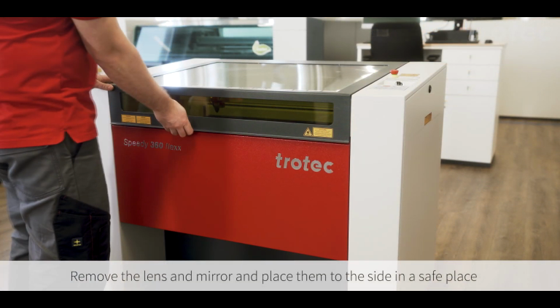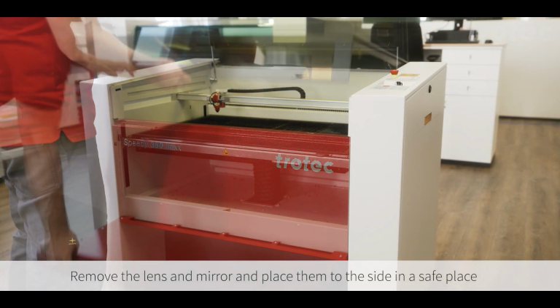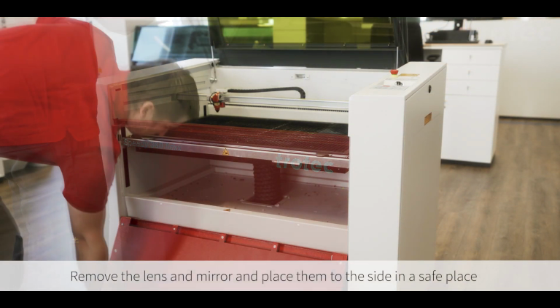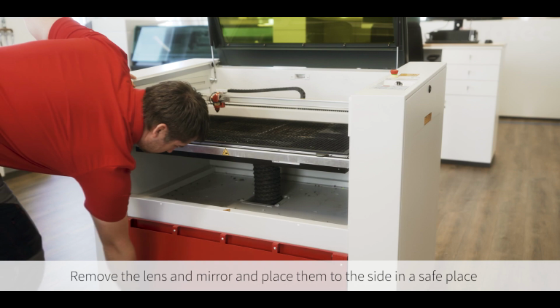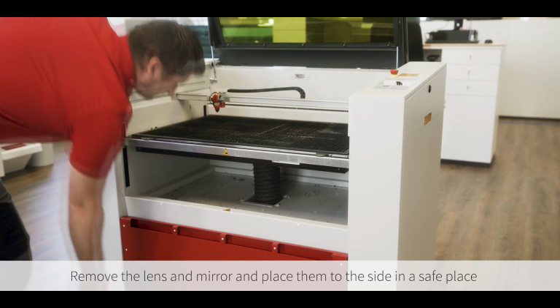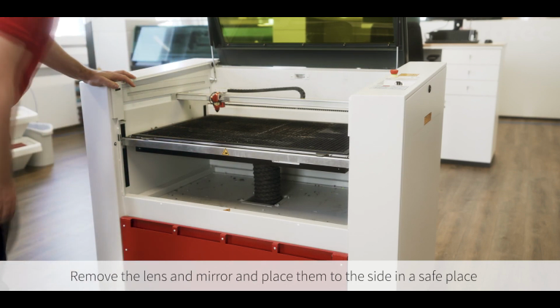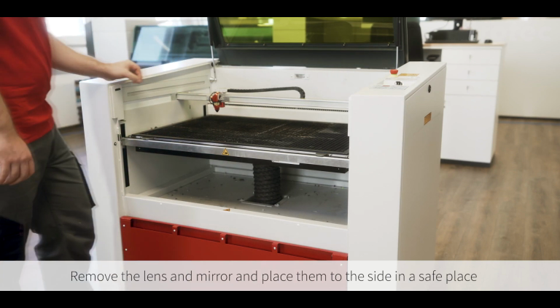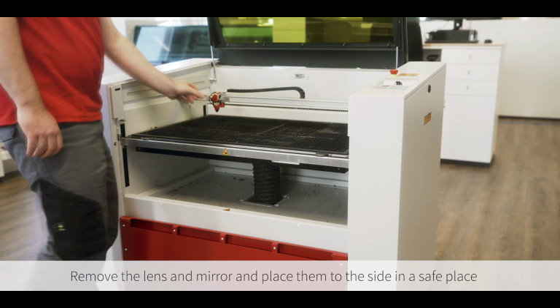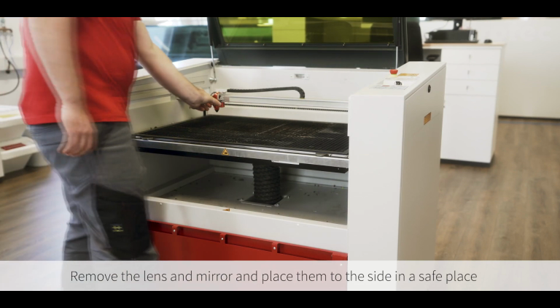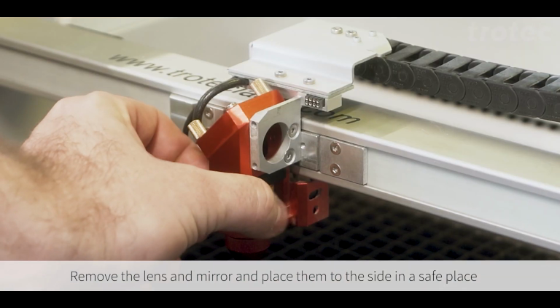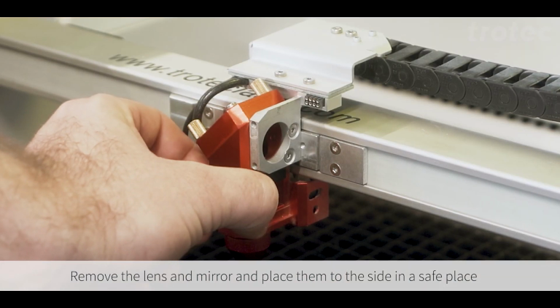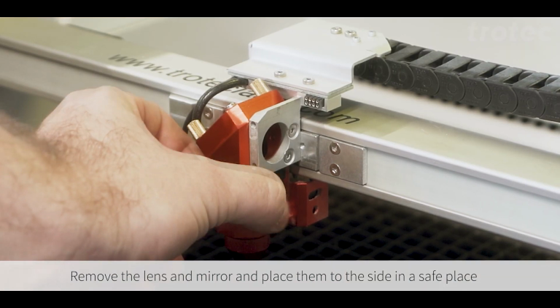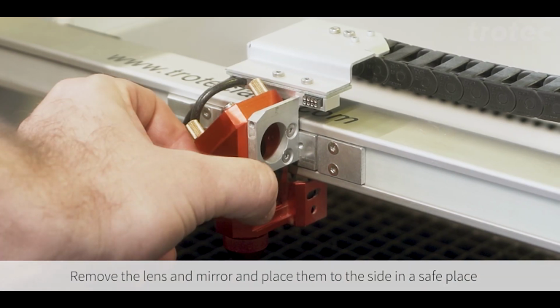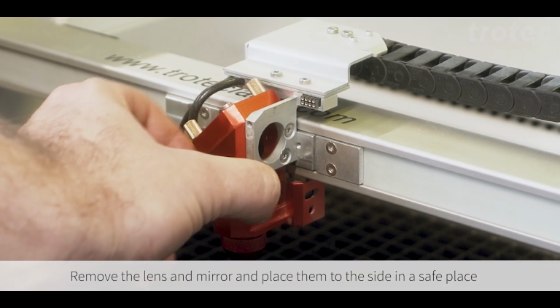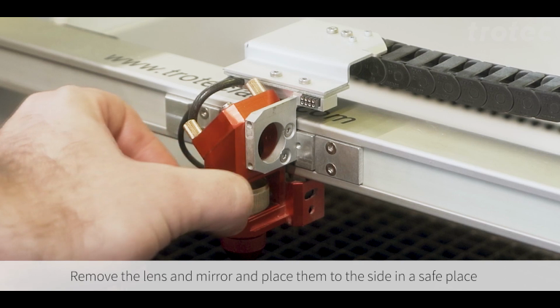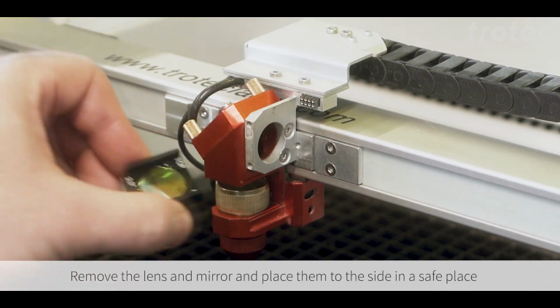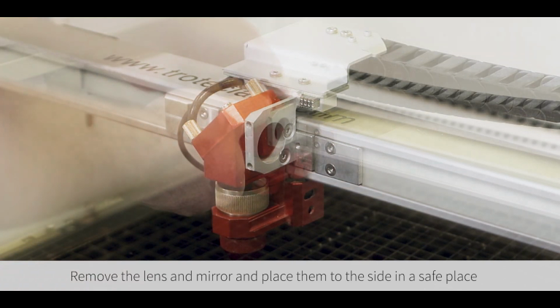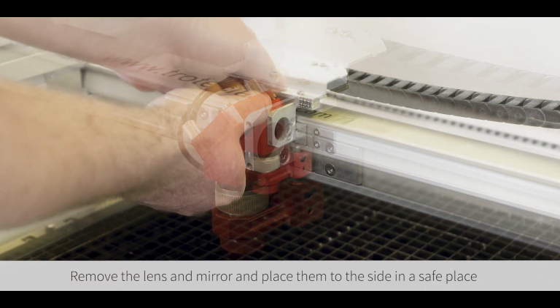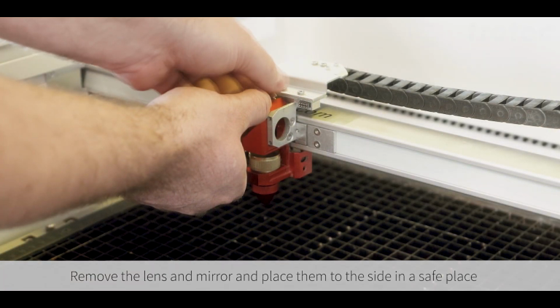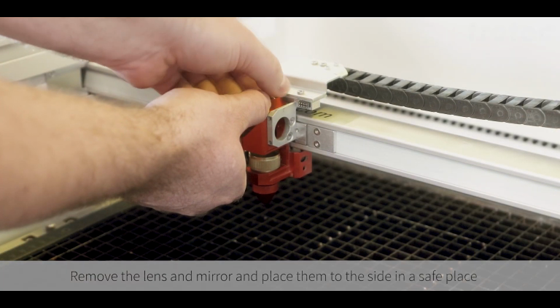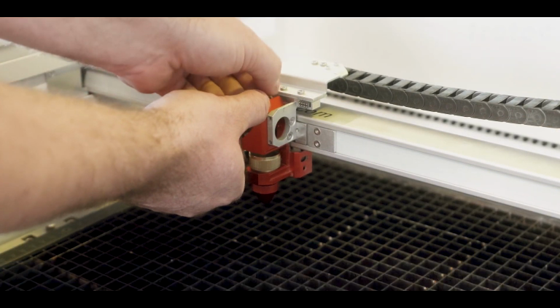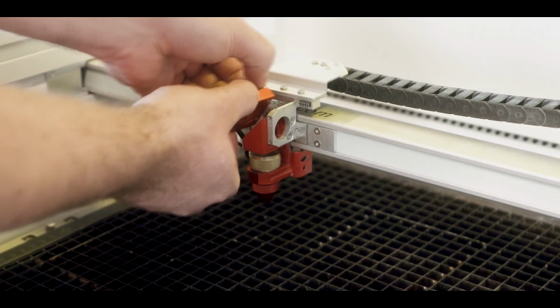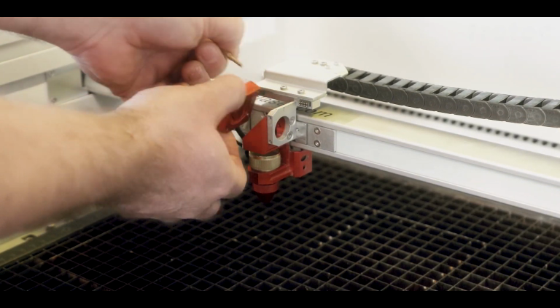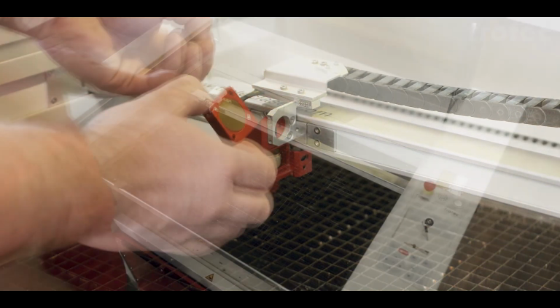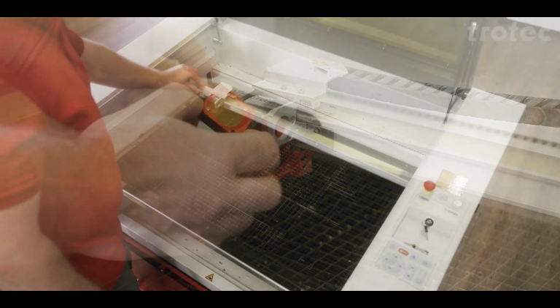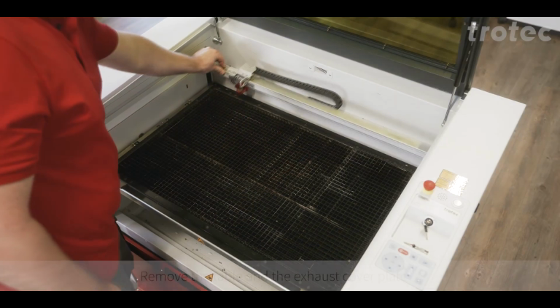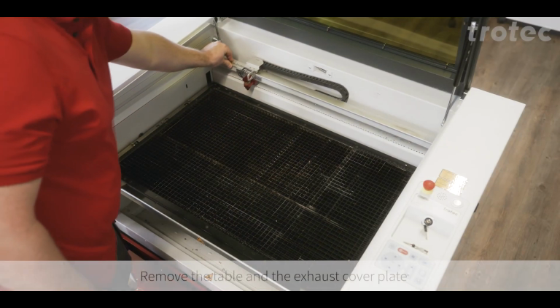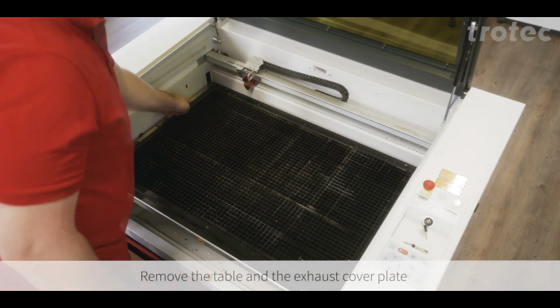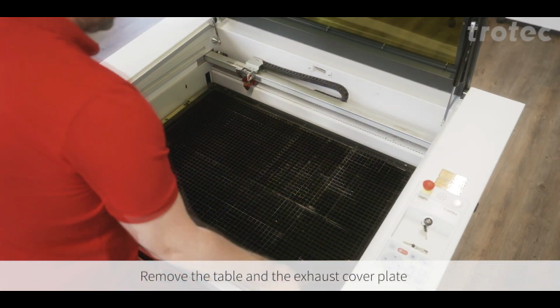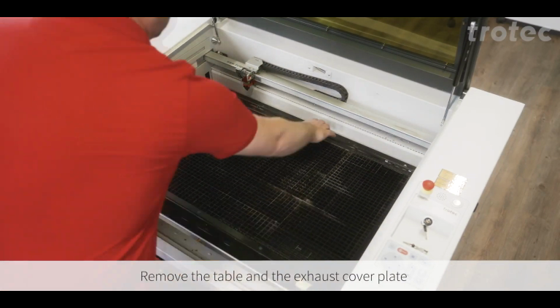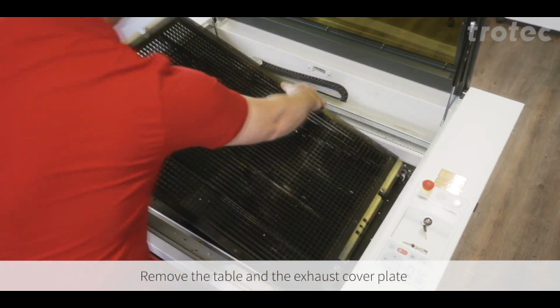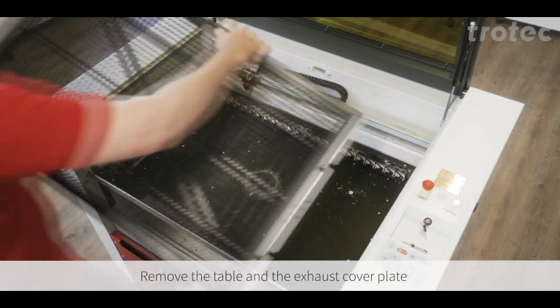Remove the lens and mirror and put them away in a safe place. Remove the table and the cover plate that's over the exhaust.